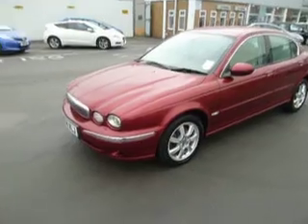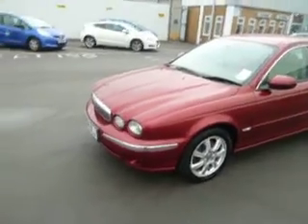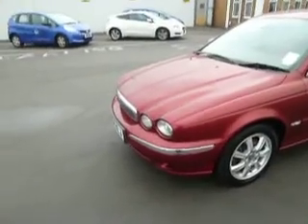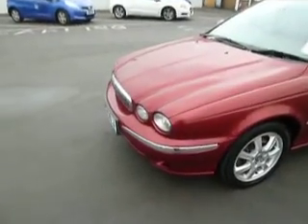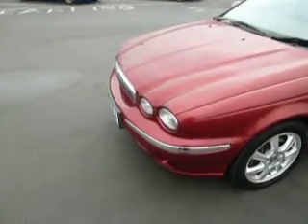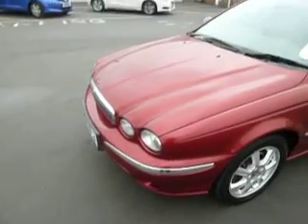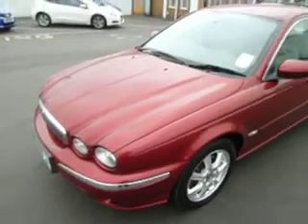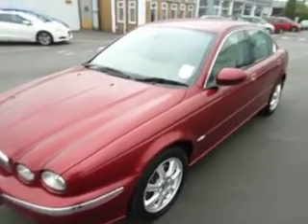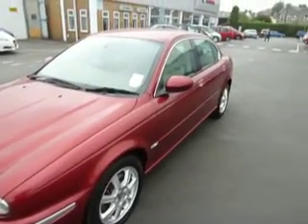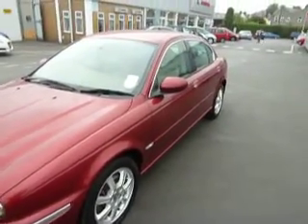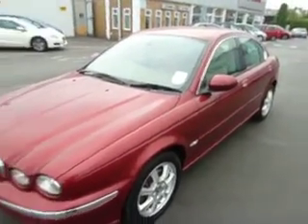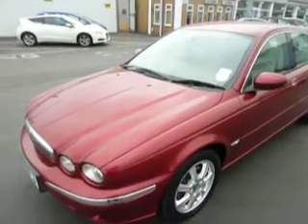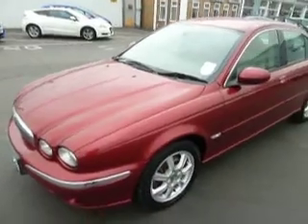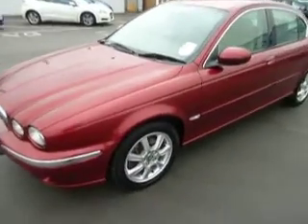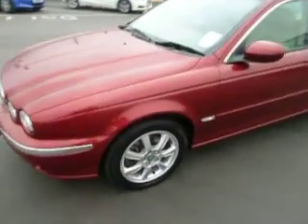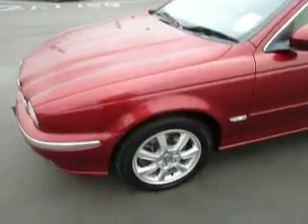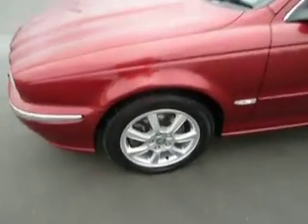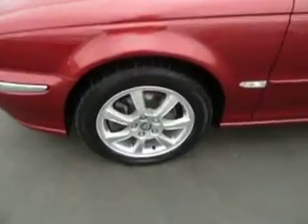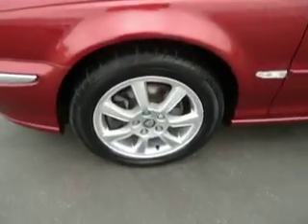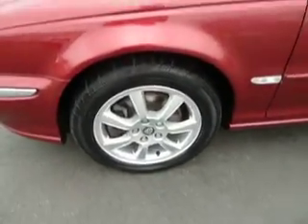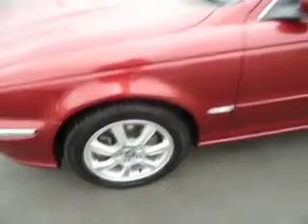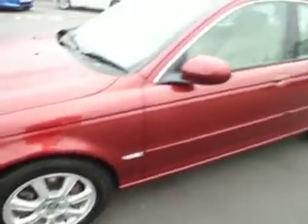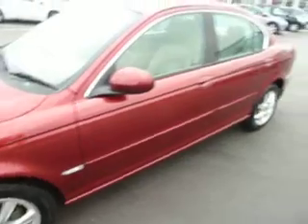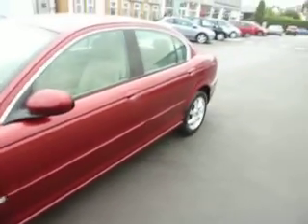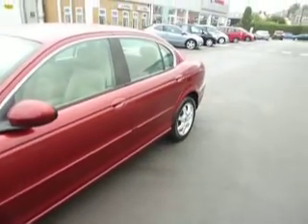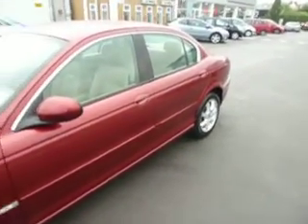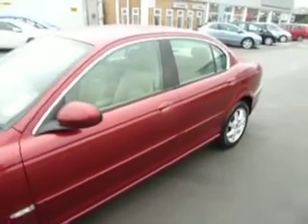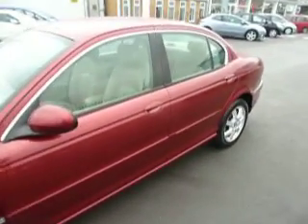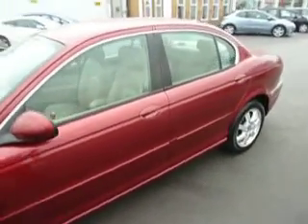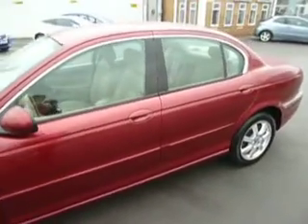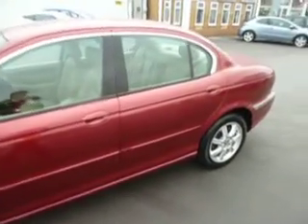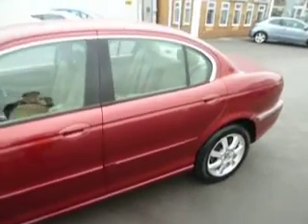We have the chrome body protectors which really do make this car stand out against the candy red. We have alloy wheels, again in superb condition, and colour coding all down the side of the vehicle. This is a 2 litre diesel manual.